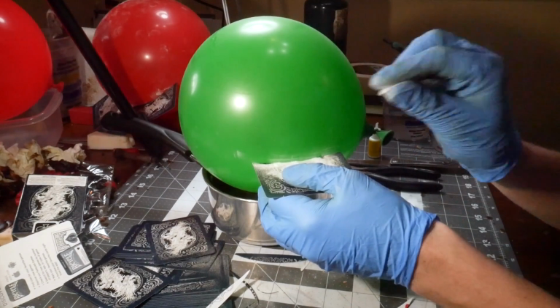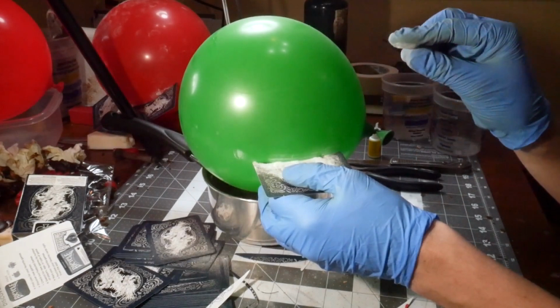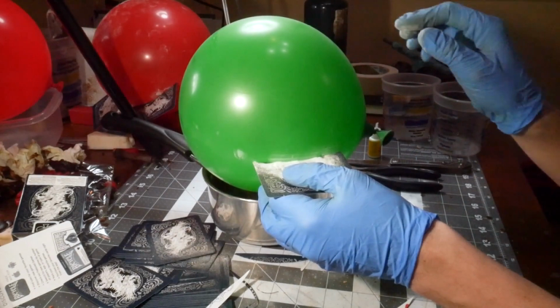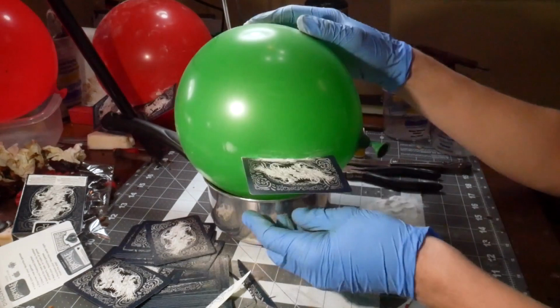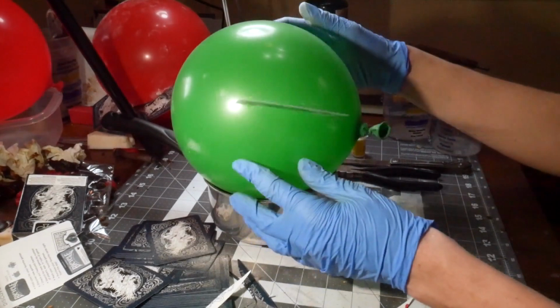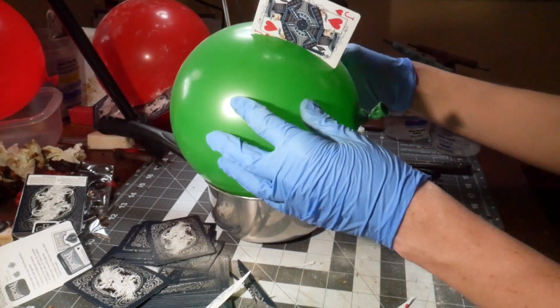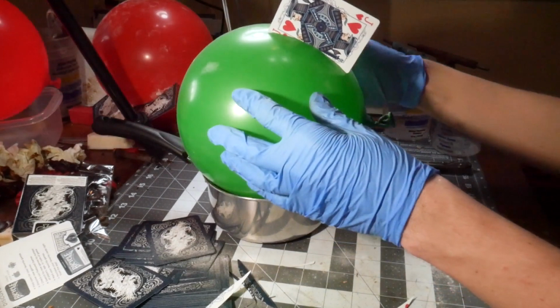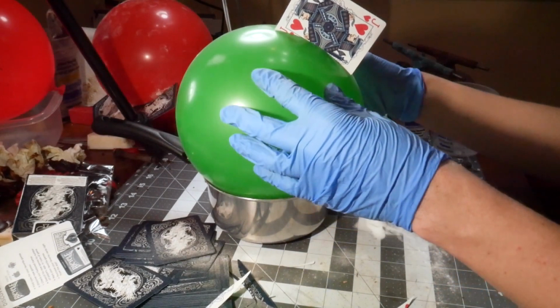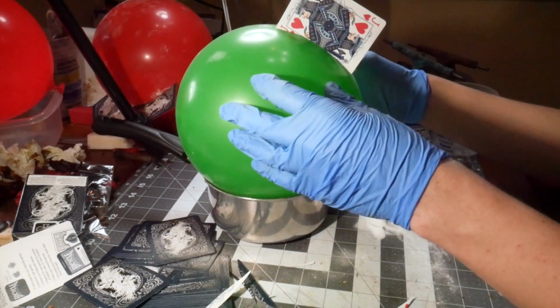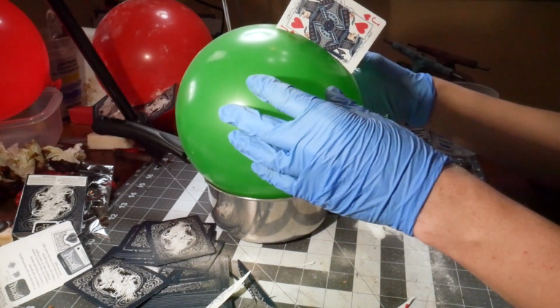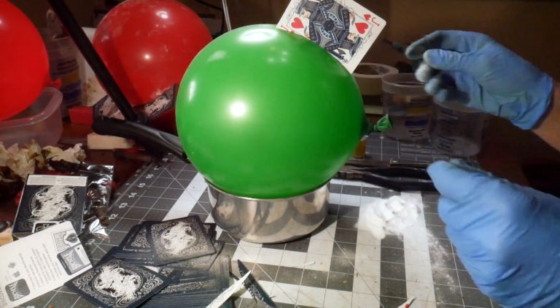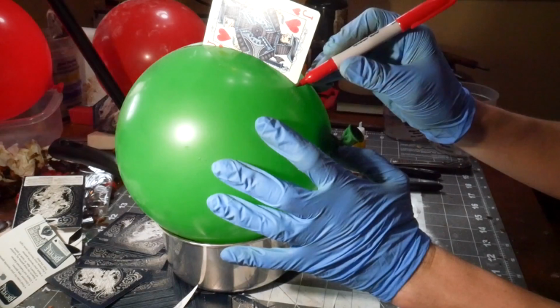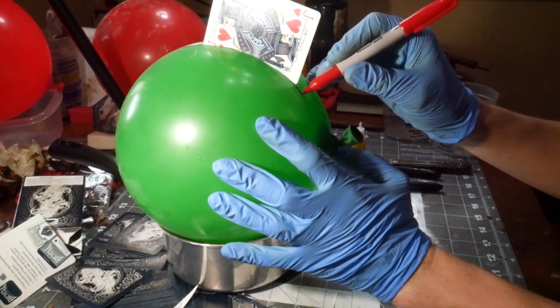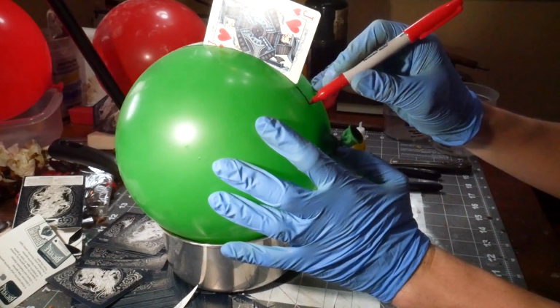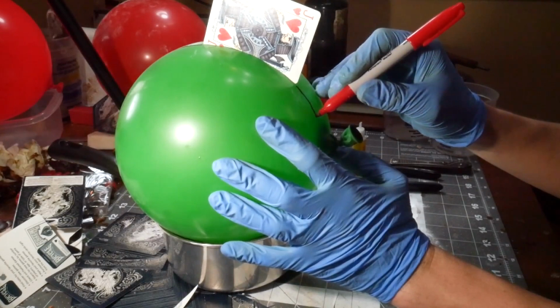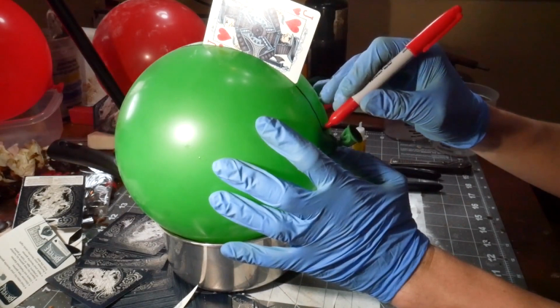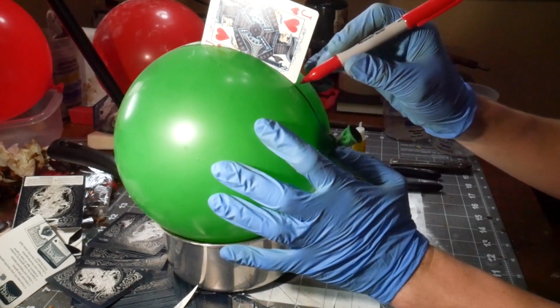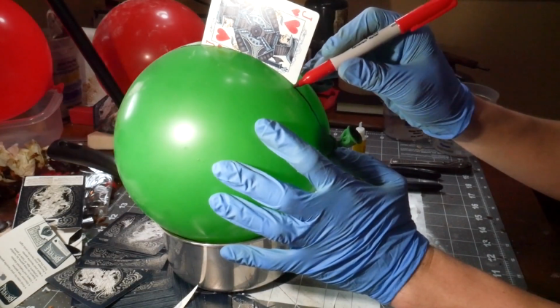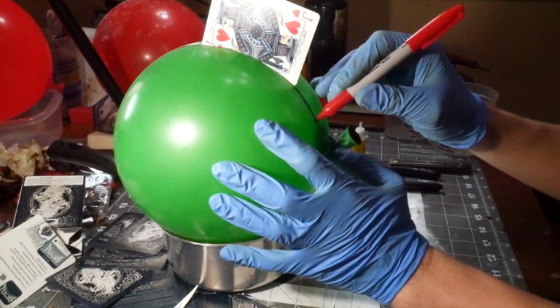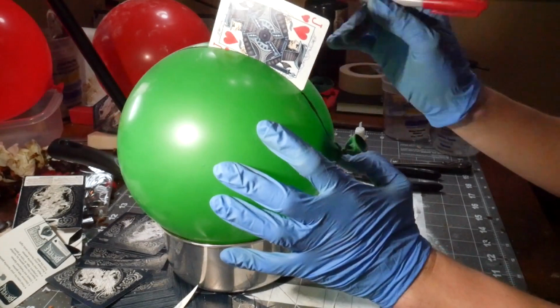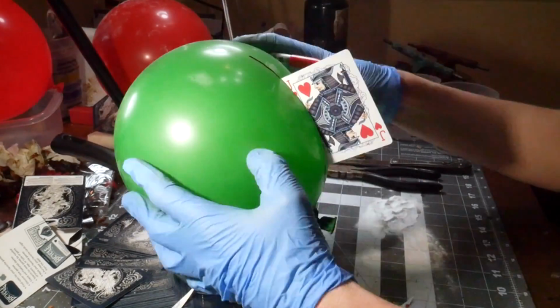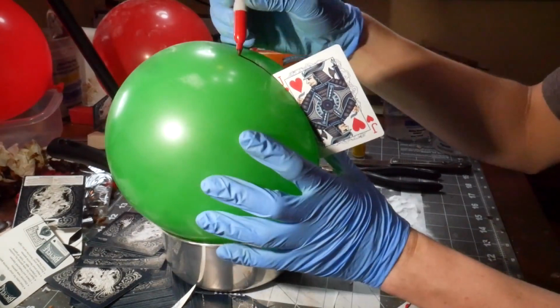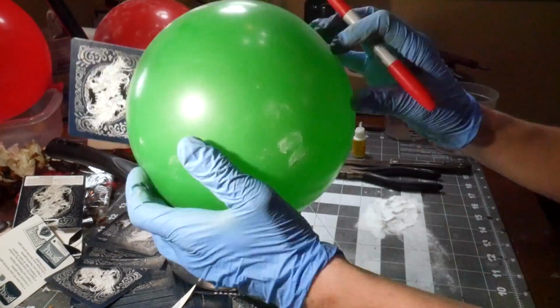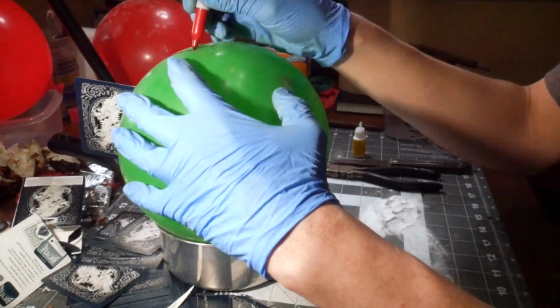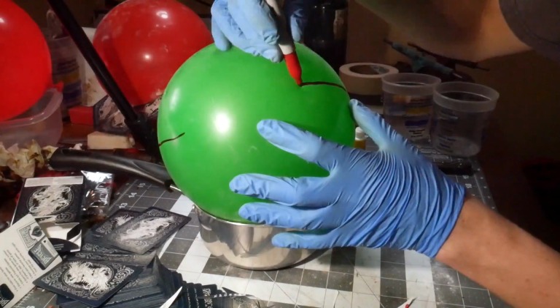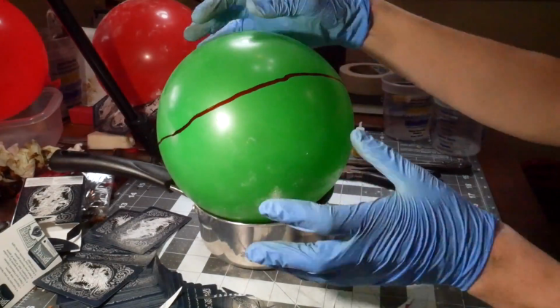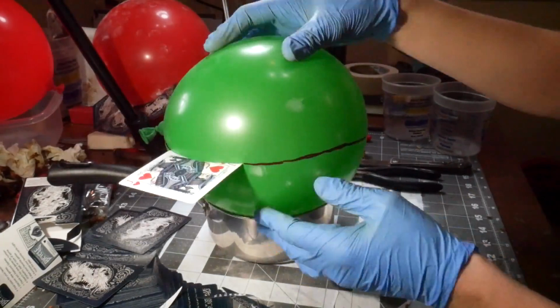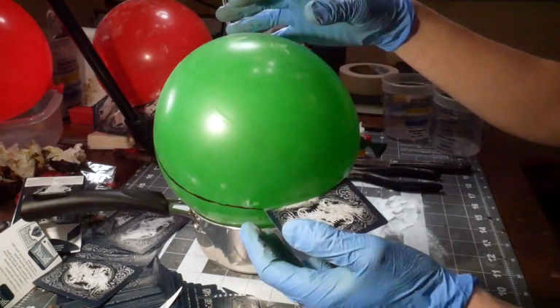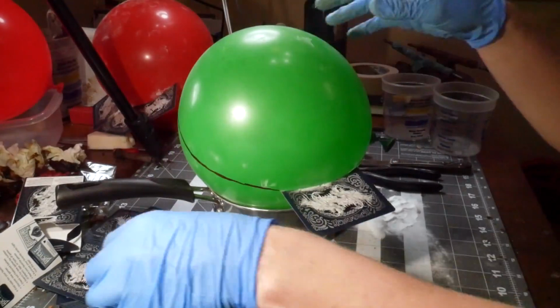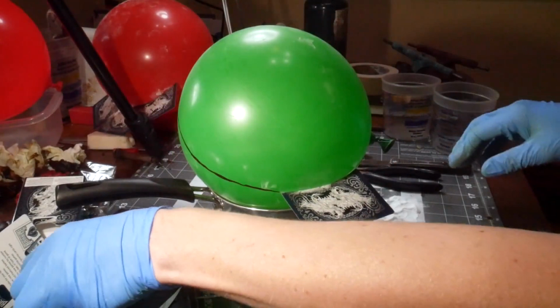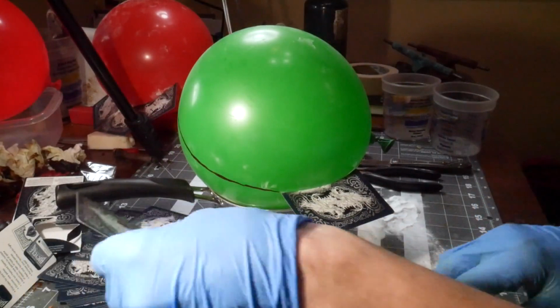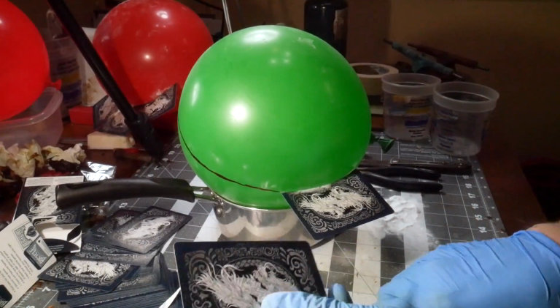Playing cards are perfect for making flanges and partitions for rubber molds. They're a great size, easy to chop up, and they have a gloss finish which rubber will not stick to. Balloons are a pretty simple shape, so they get easy partition lines.